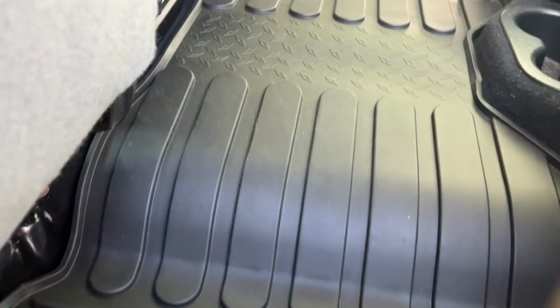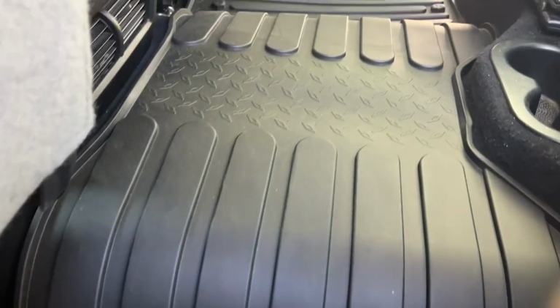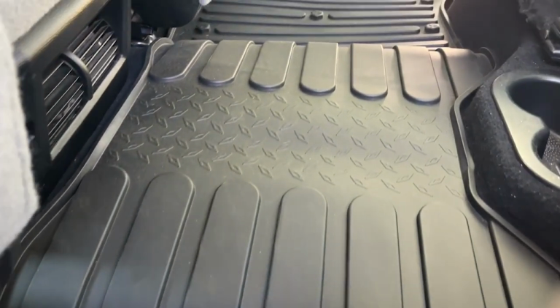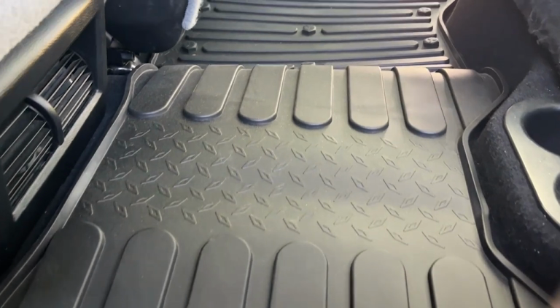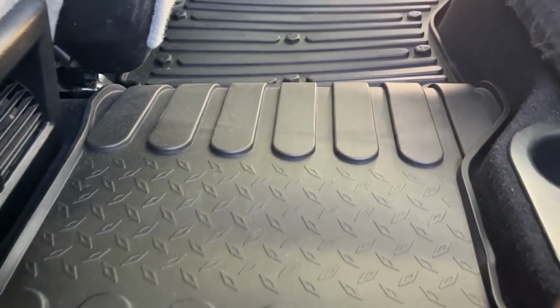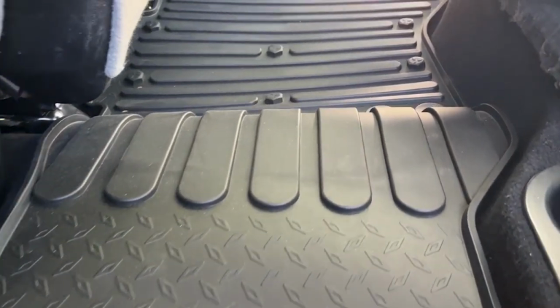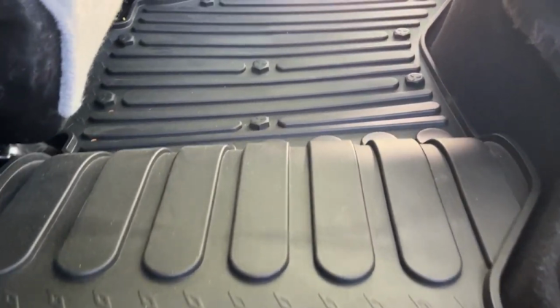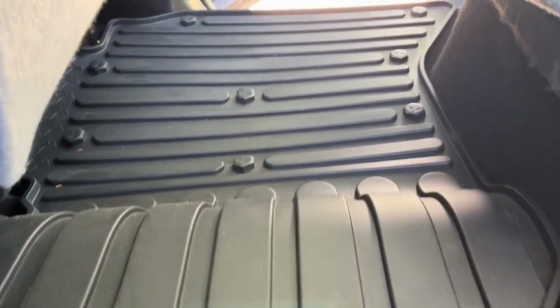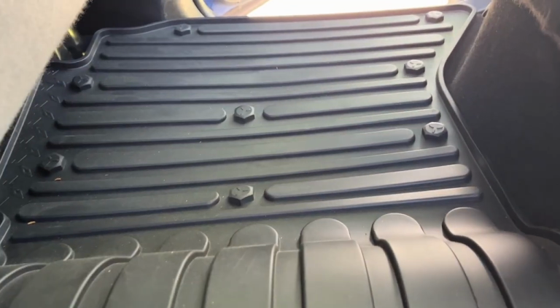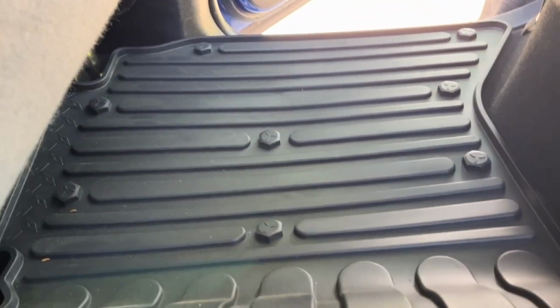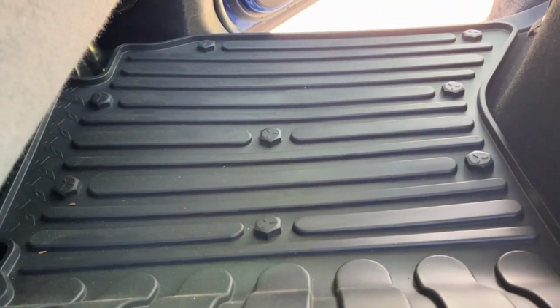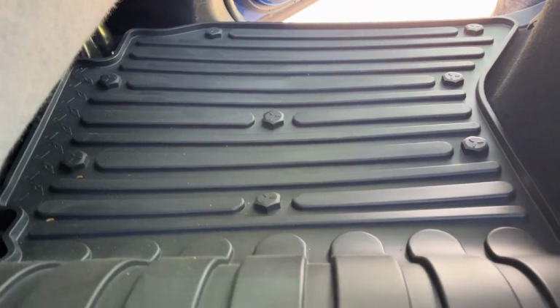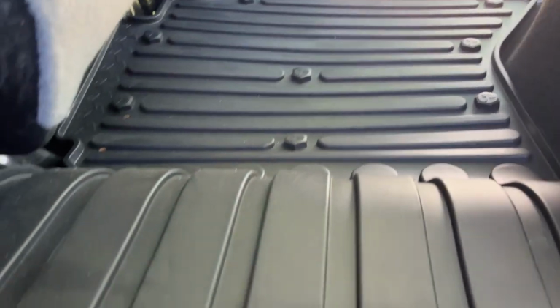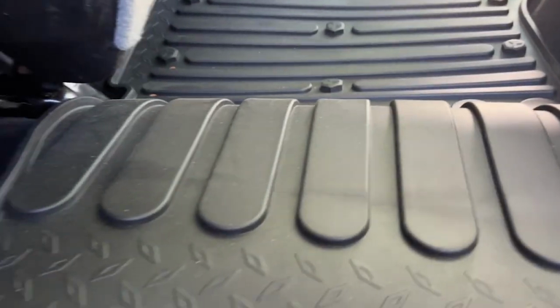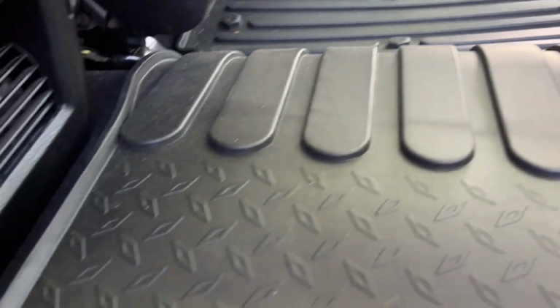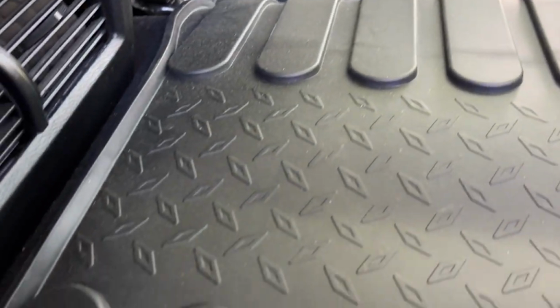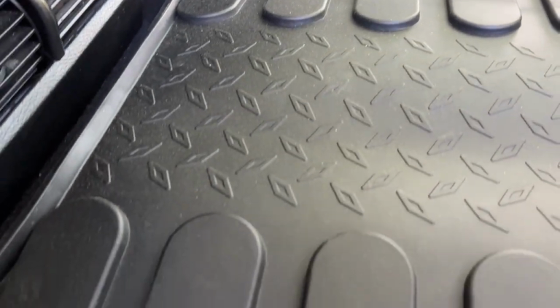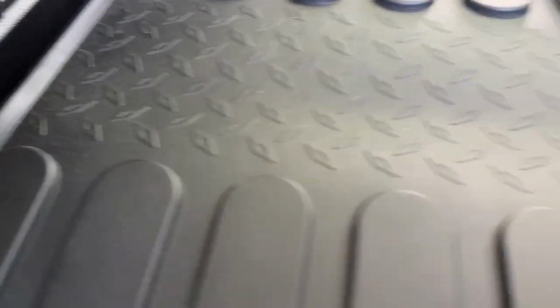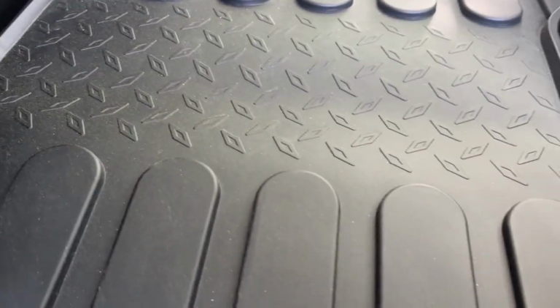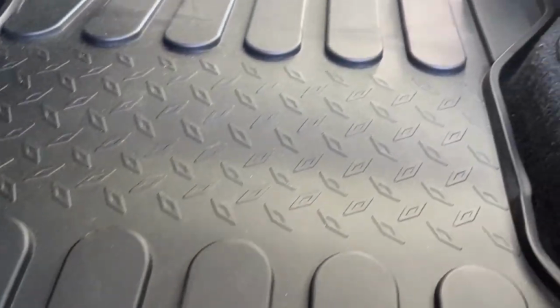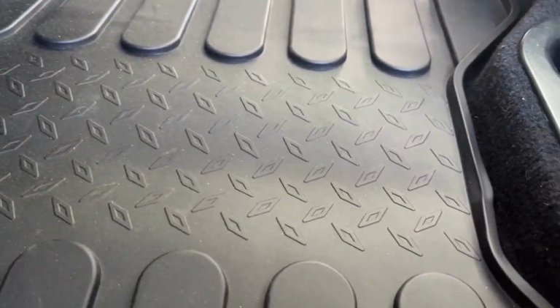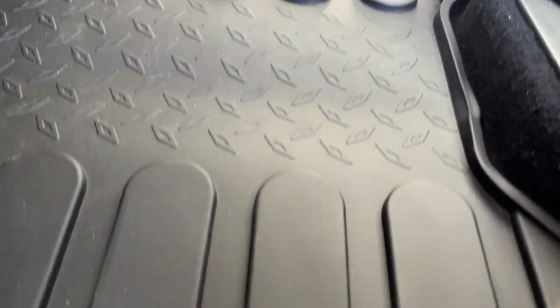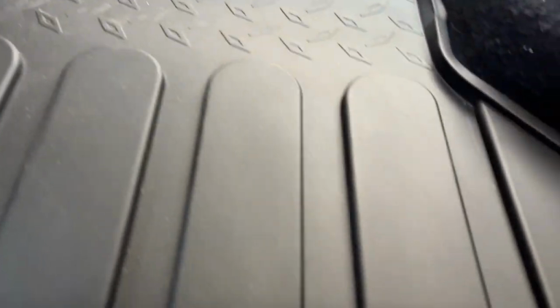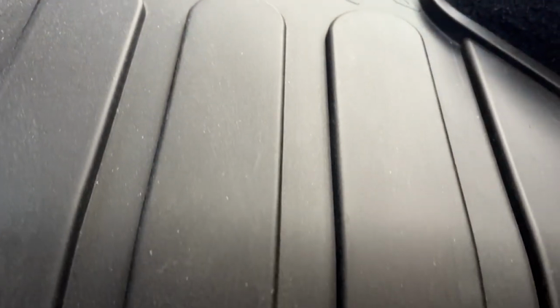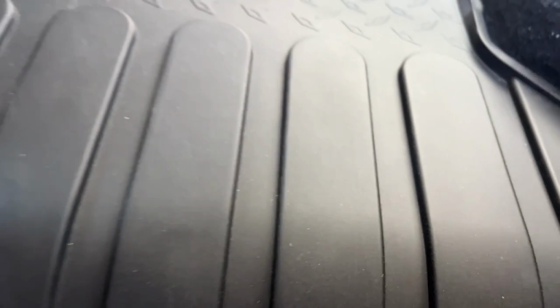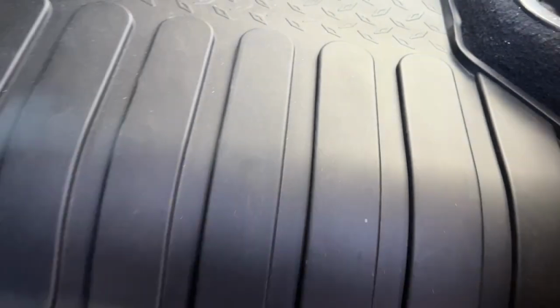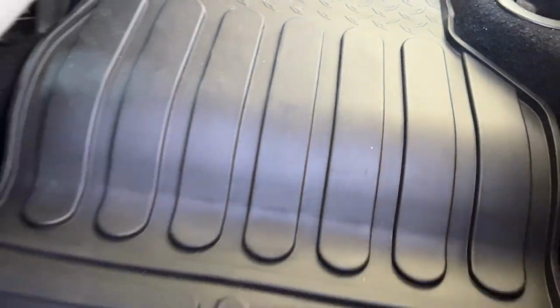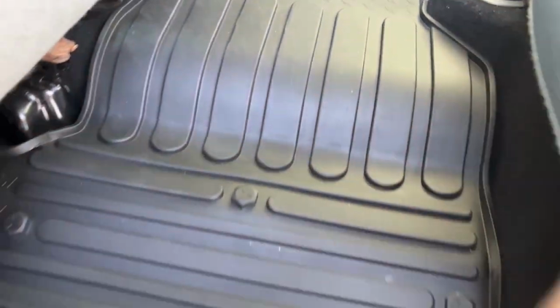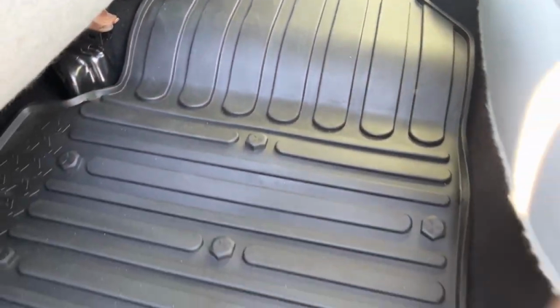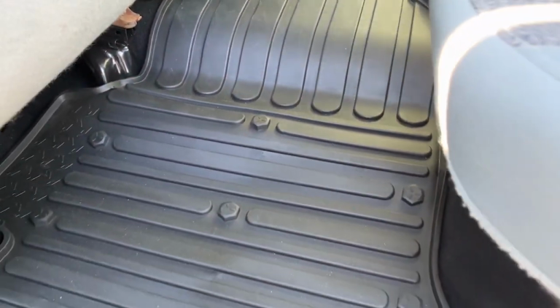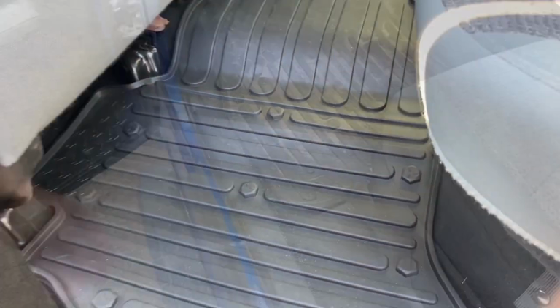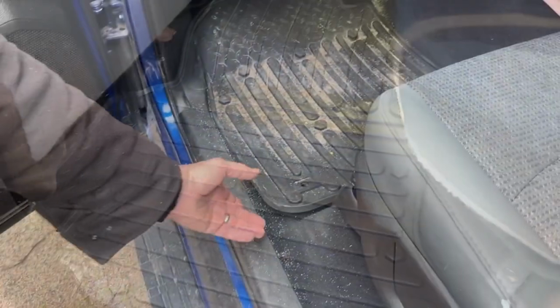I was also impressed with how the second row mat was fitting to a tee — it fits literally like a glove. It looks so nice. I love all the little raised edges in here so any rain is just not going to sit there; it's going to go into the little grooves.